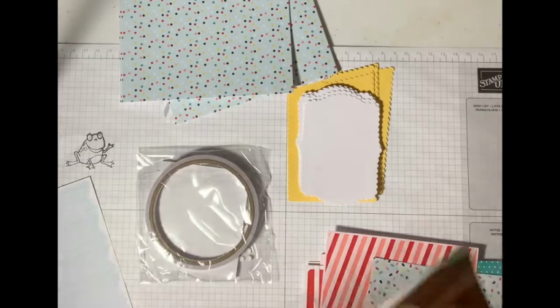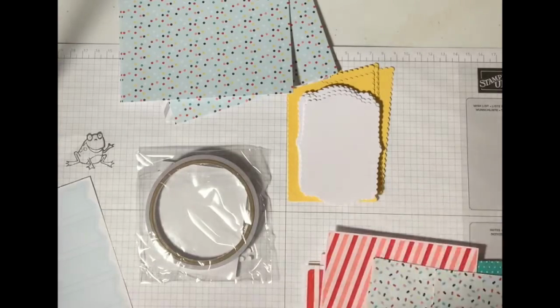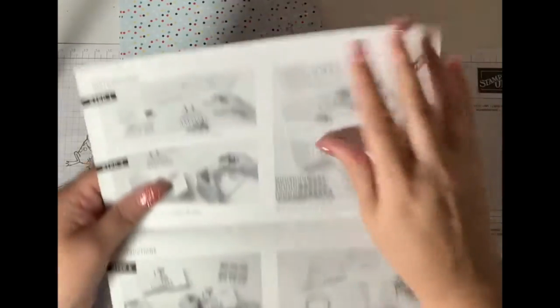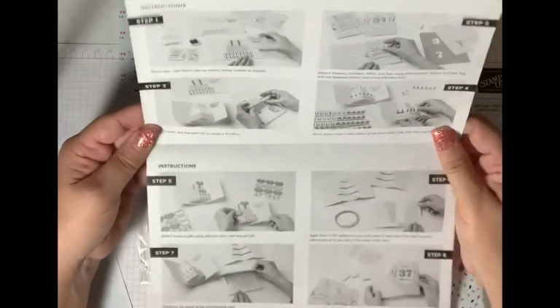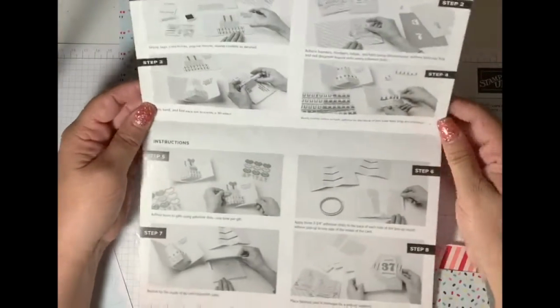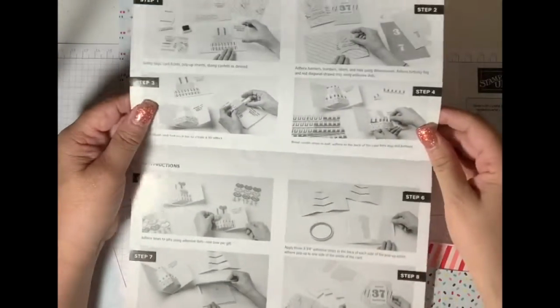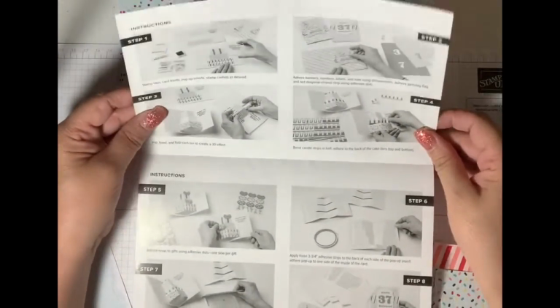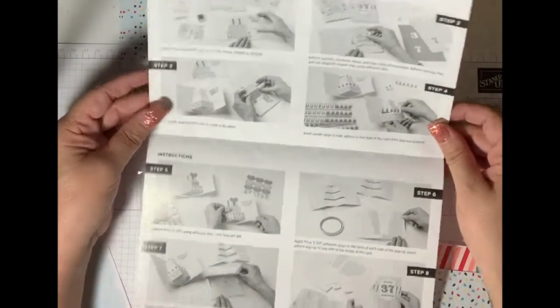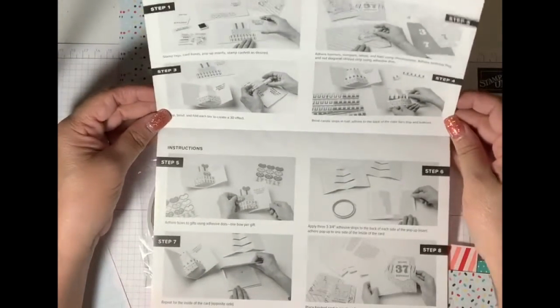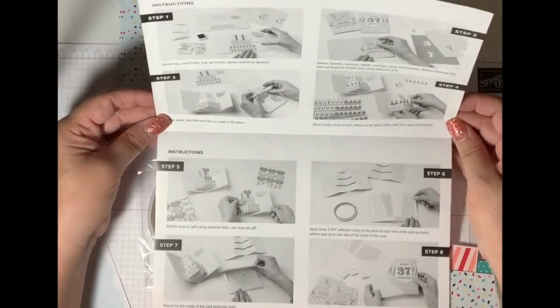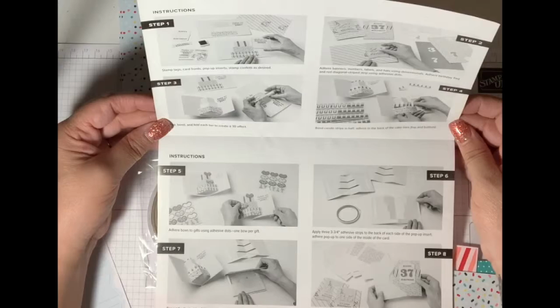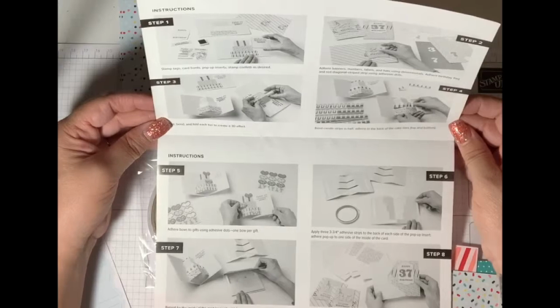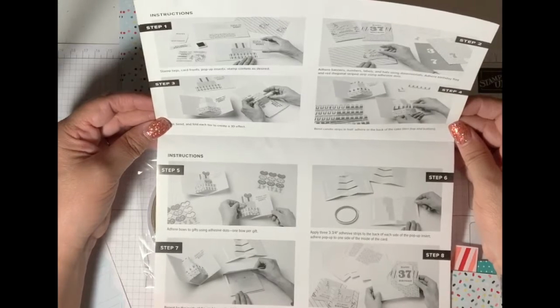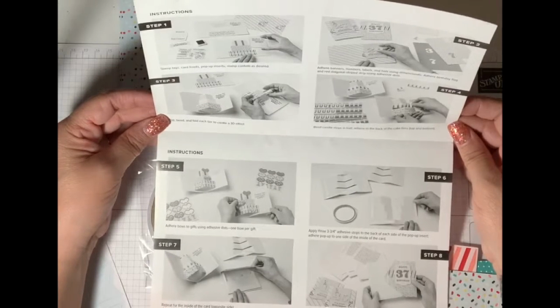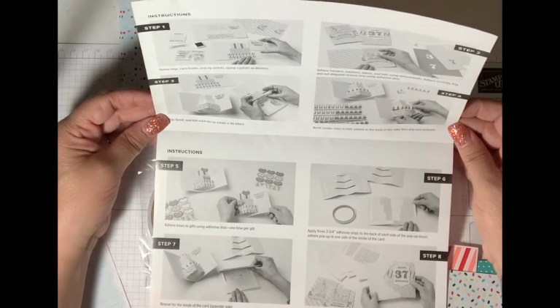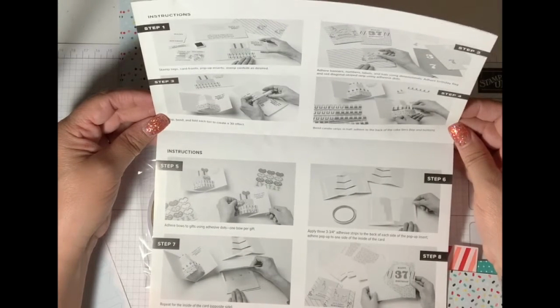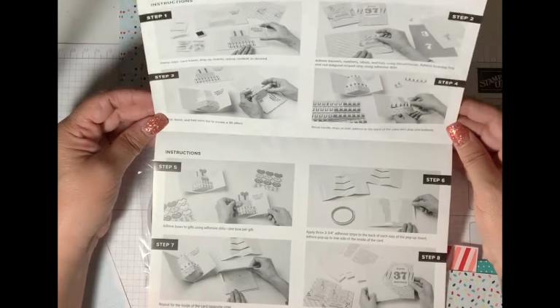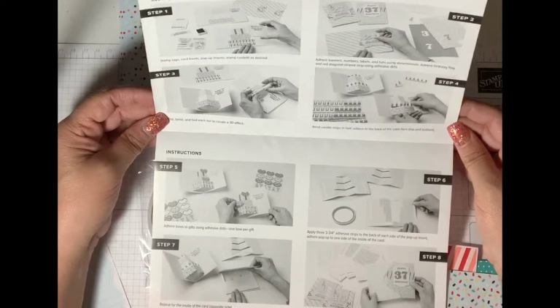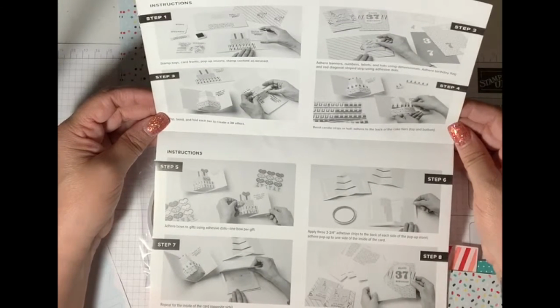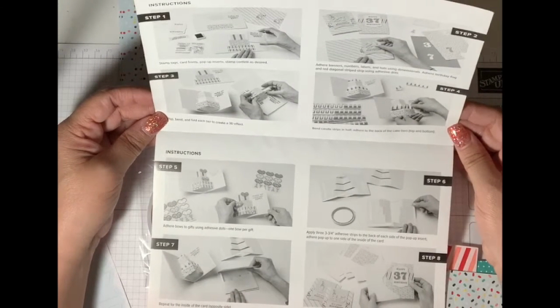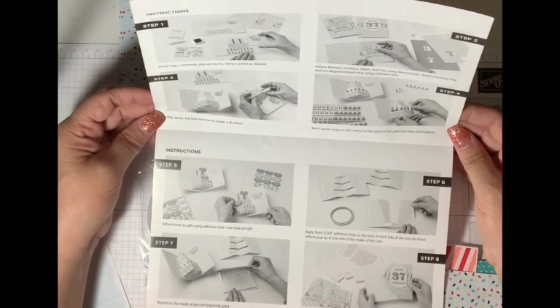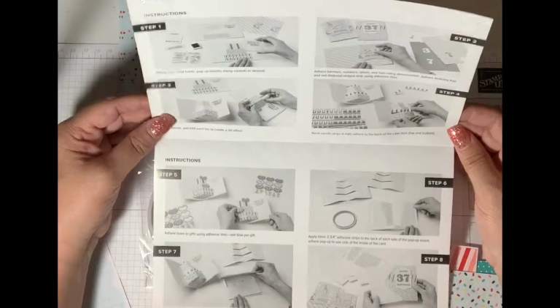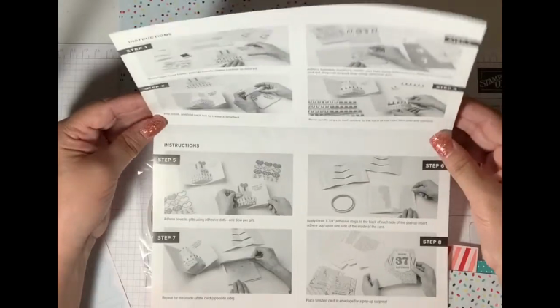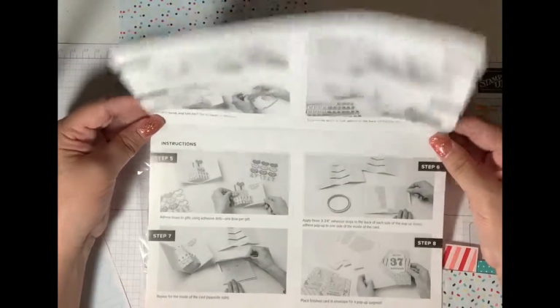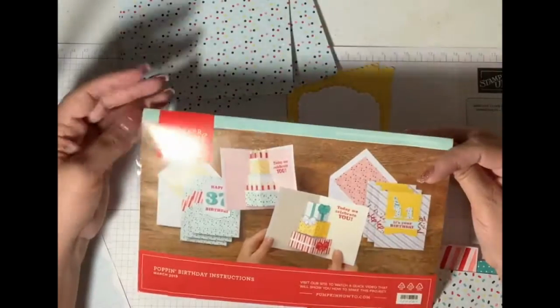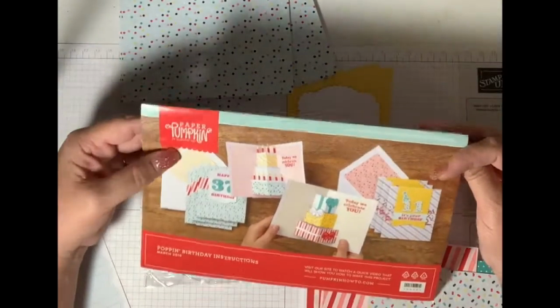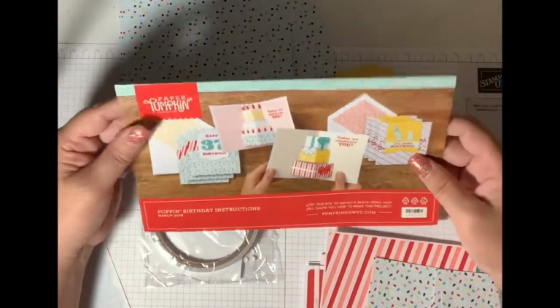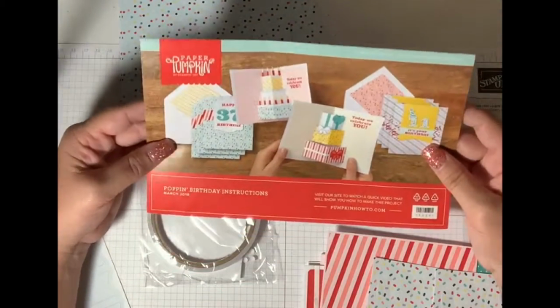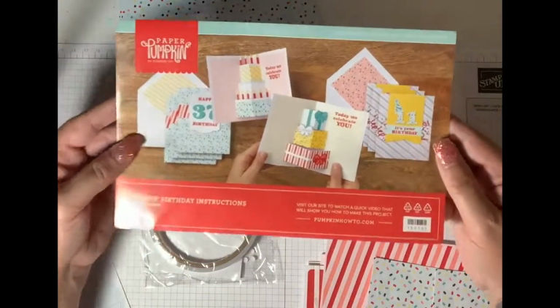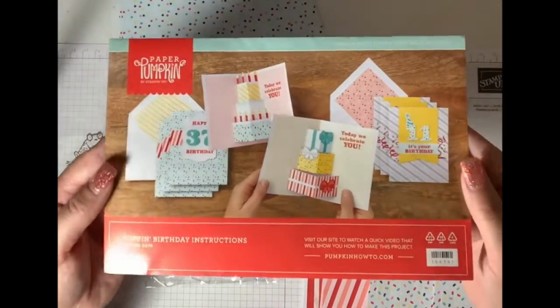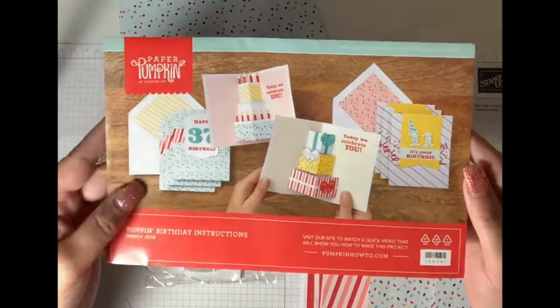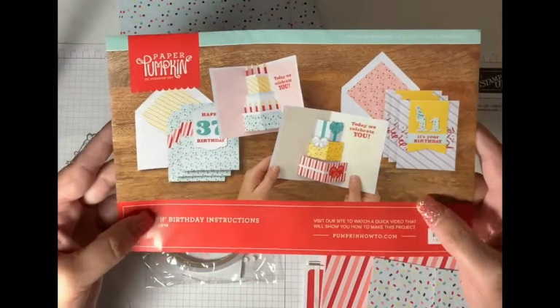The instructions tell you step by step how to do it. This is so cute. You could obviously do it any way you want. So those are the cards.